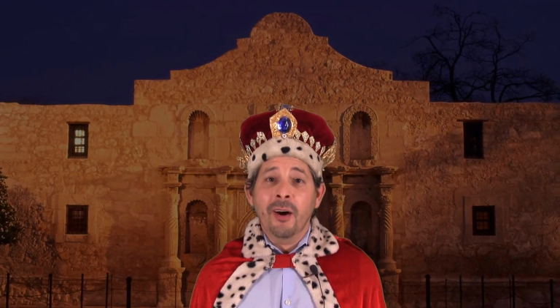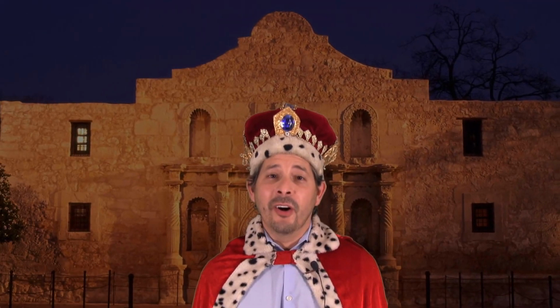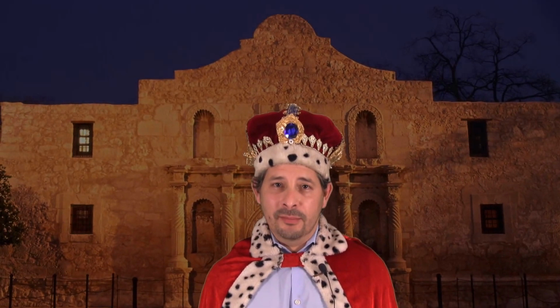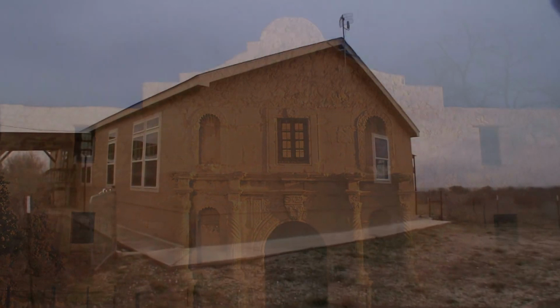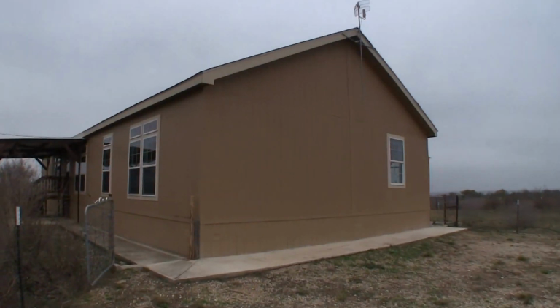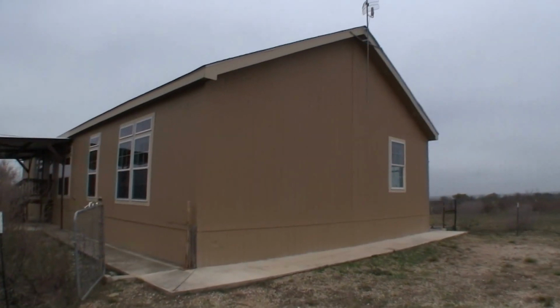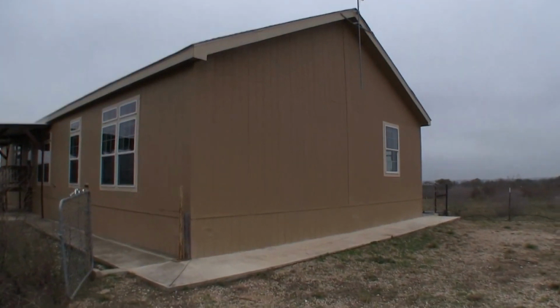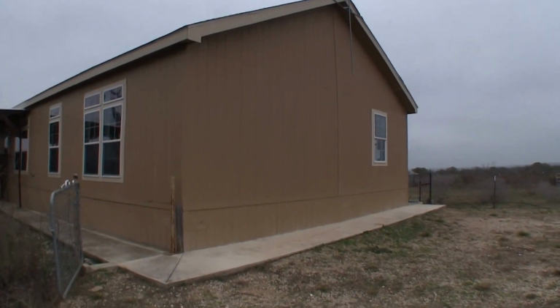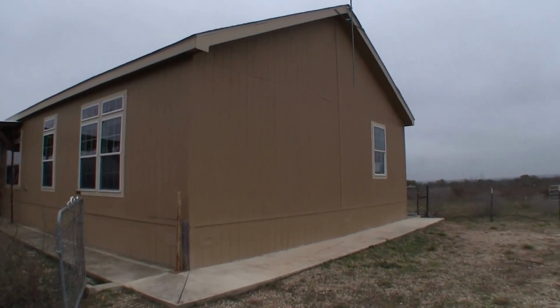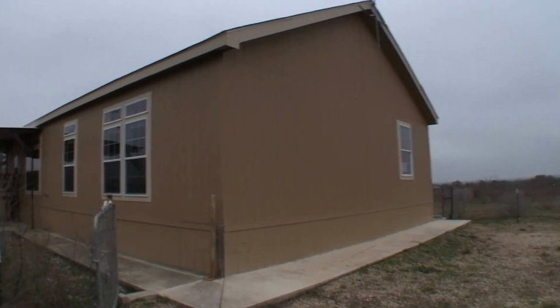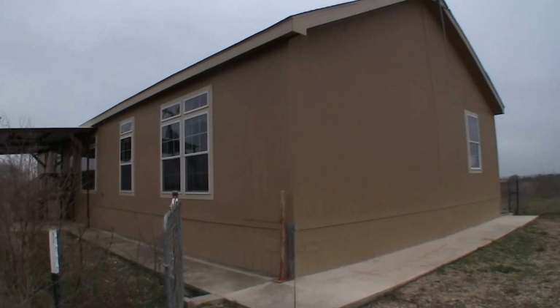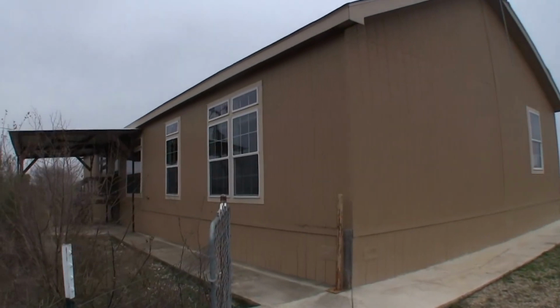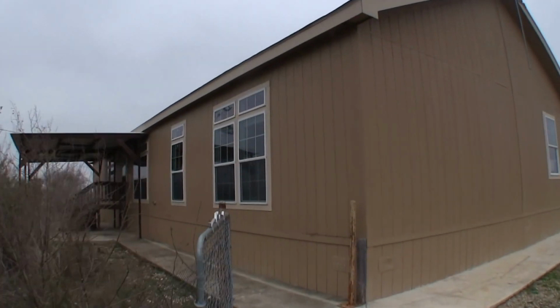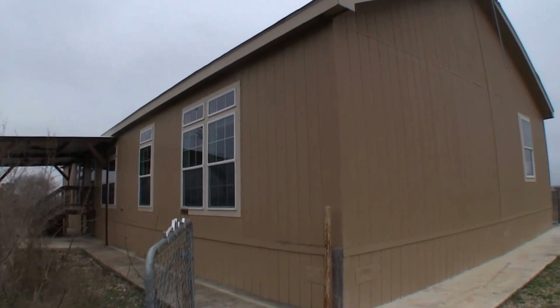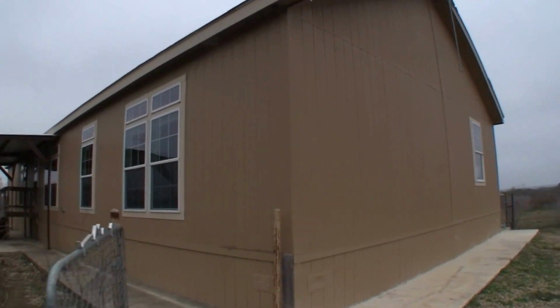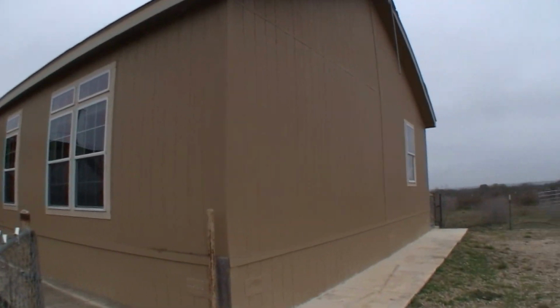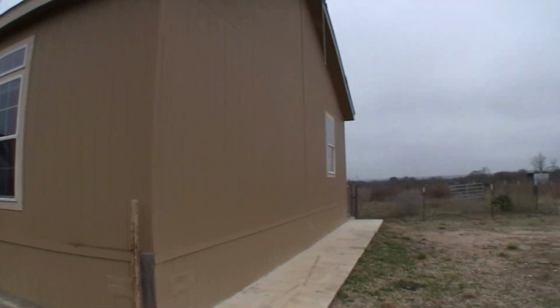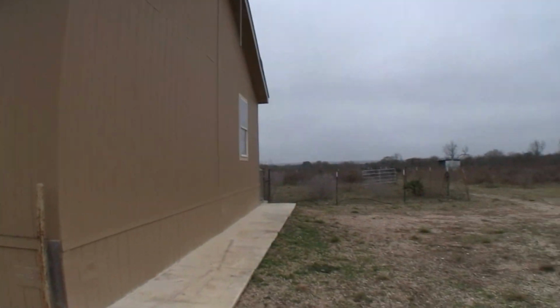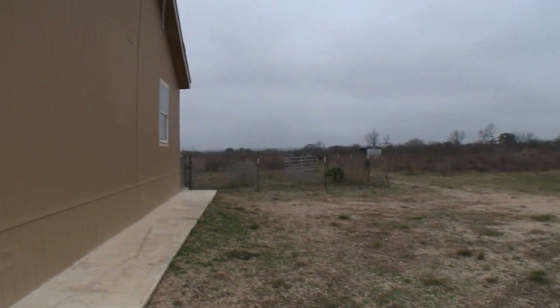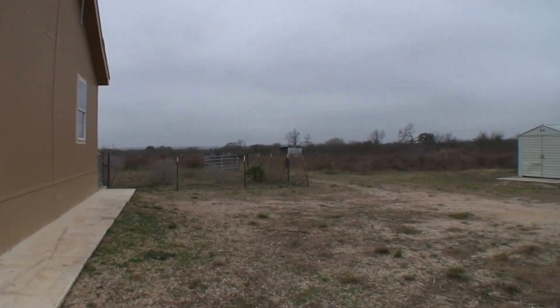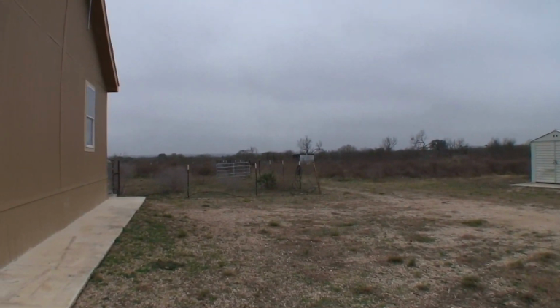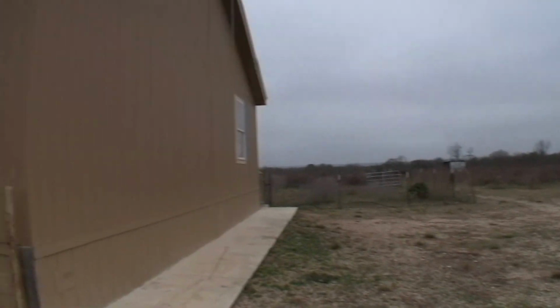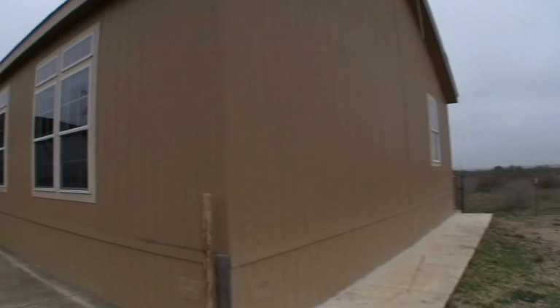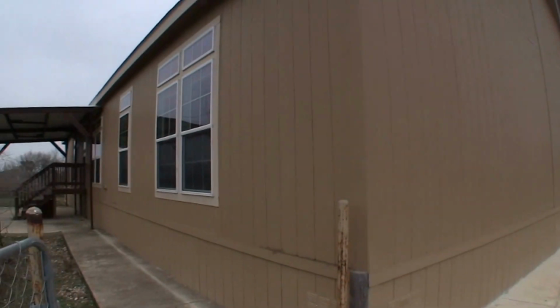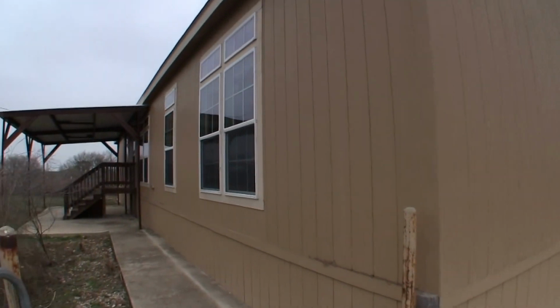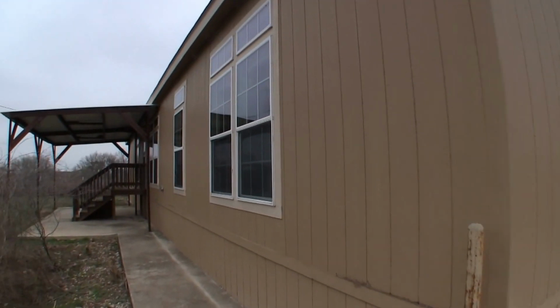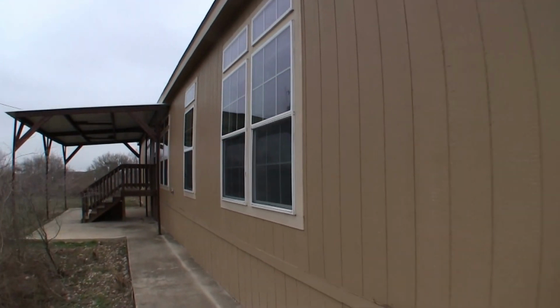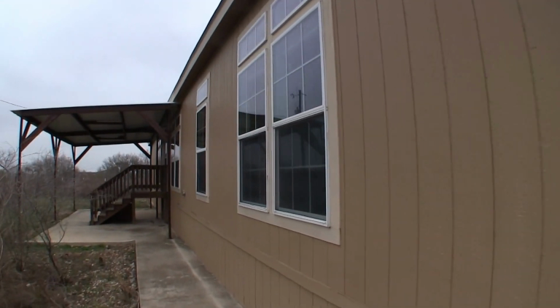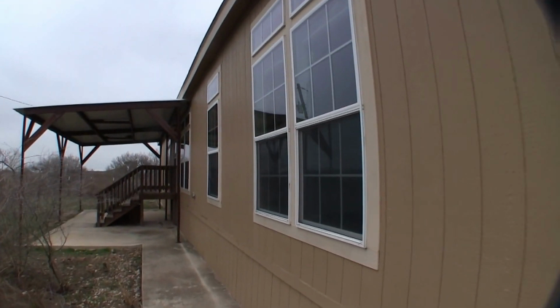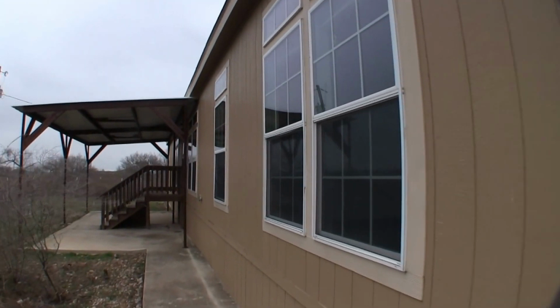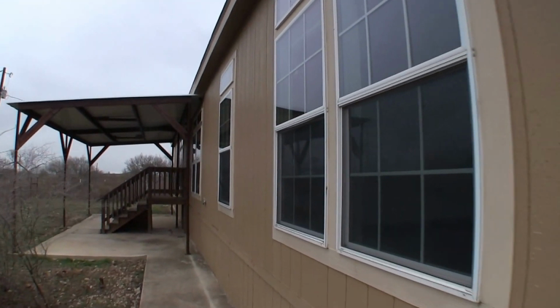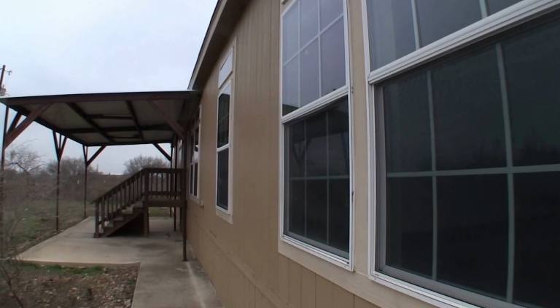Now on to the home. We are here at 386 Private Road 4222 in Dehenis, Texas. Dehenis, Texas is west of San Antonio, off of Highway 90.